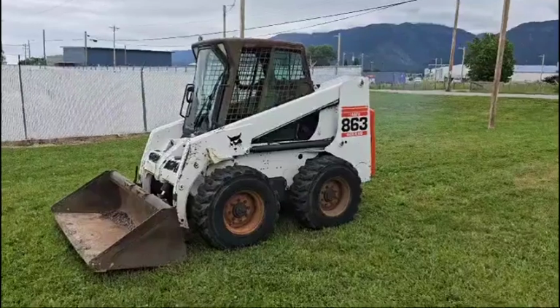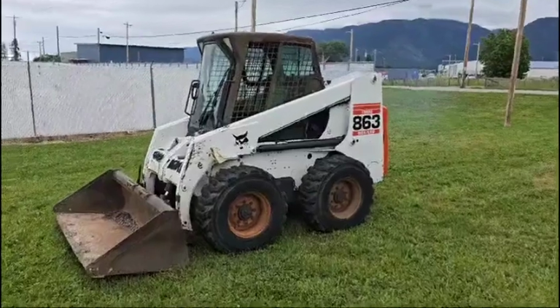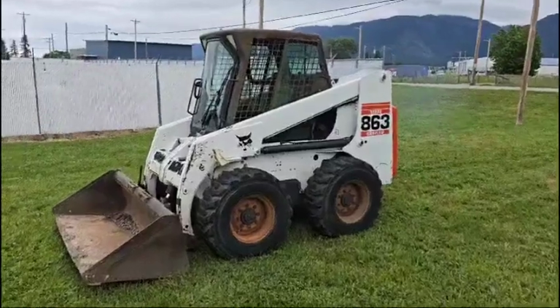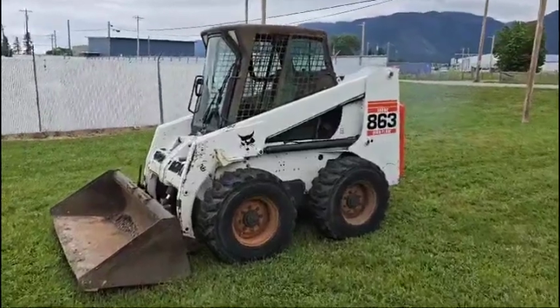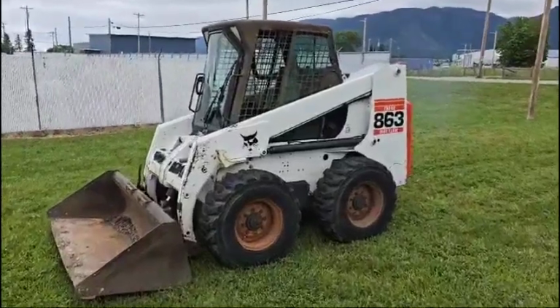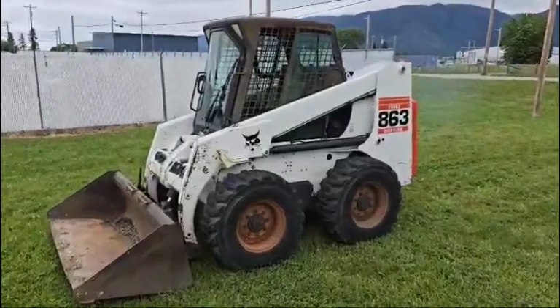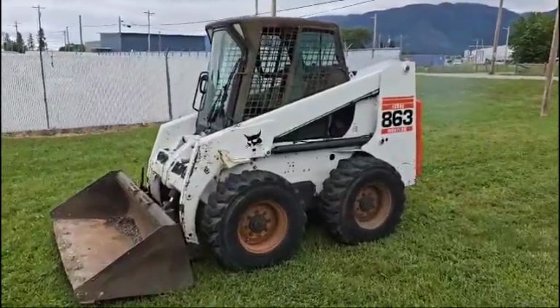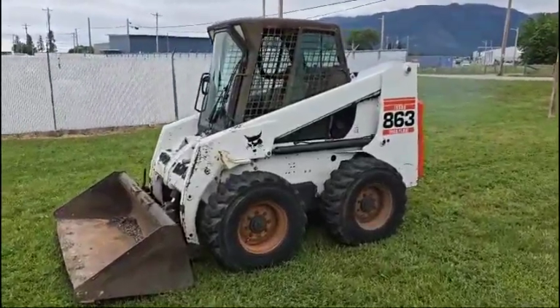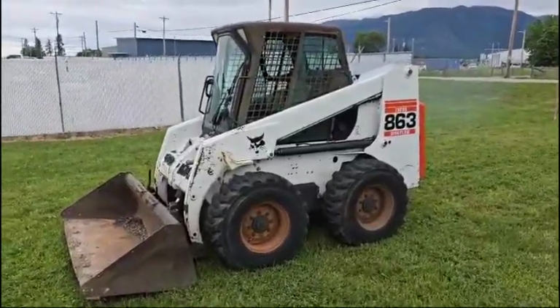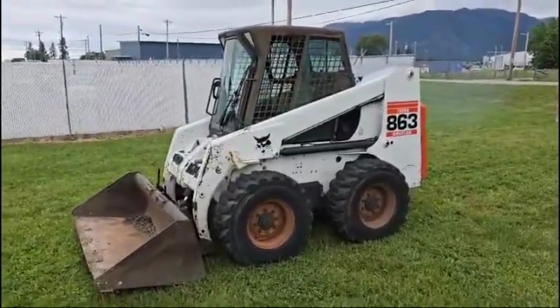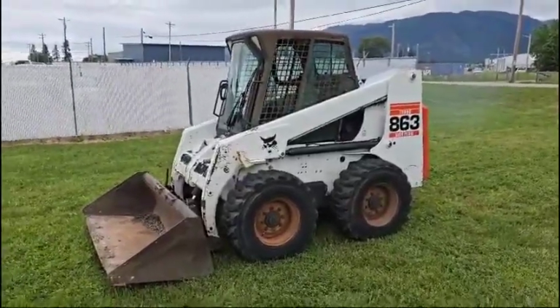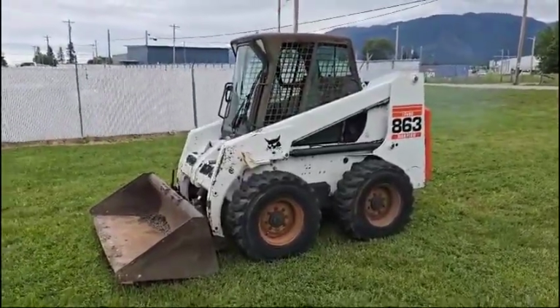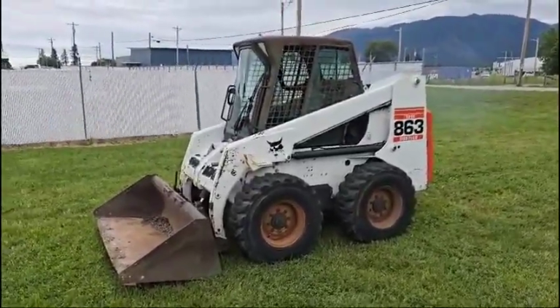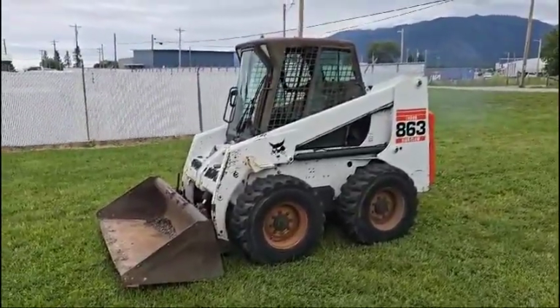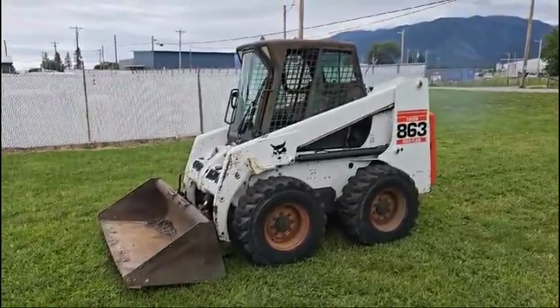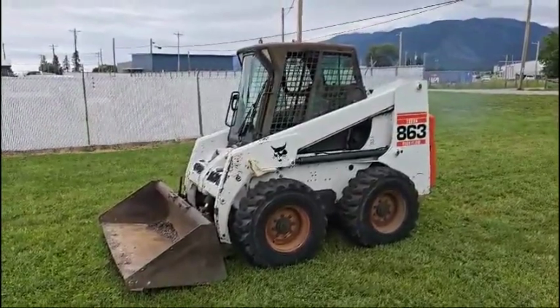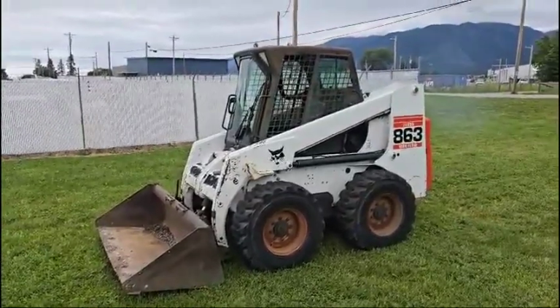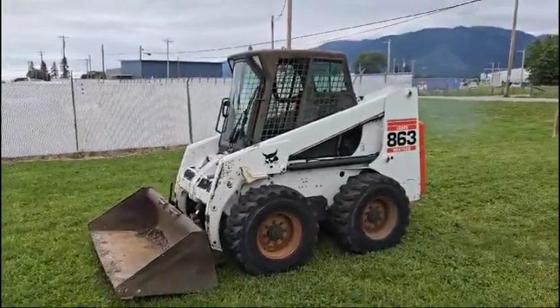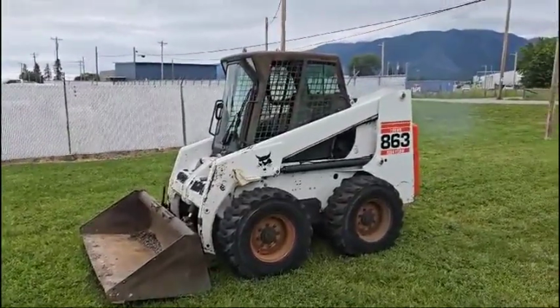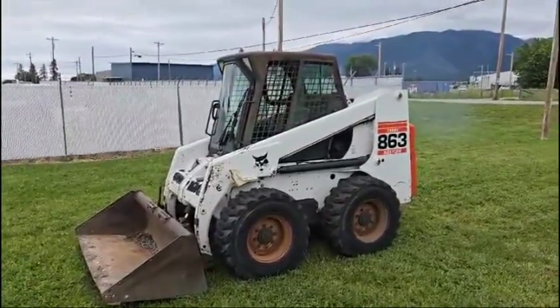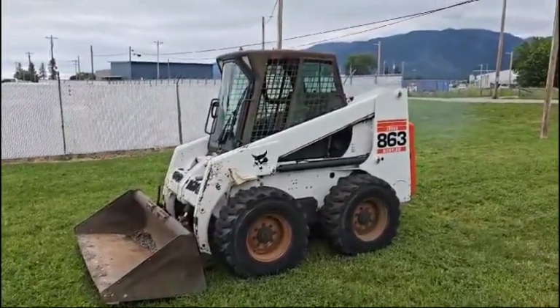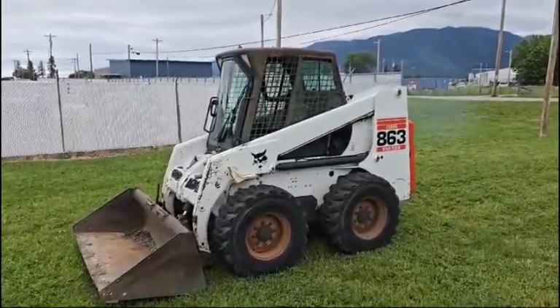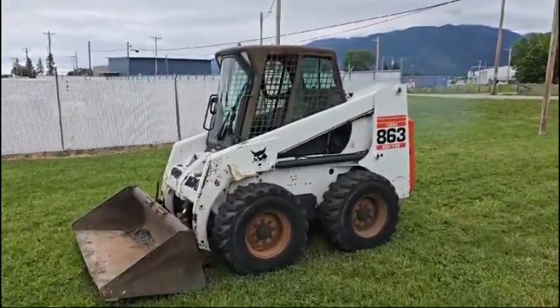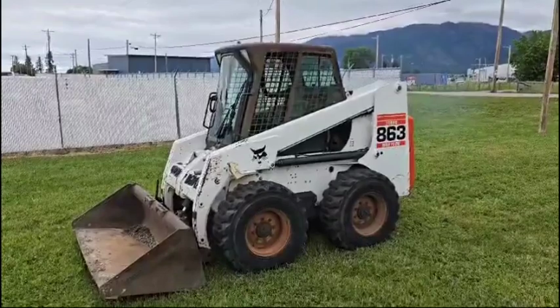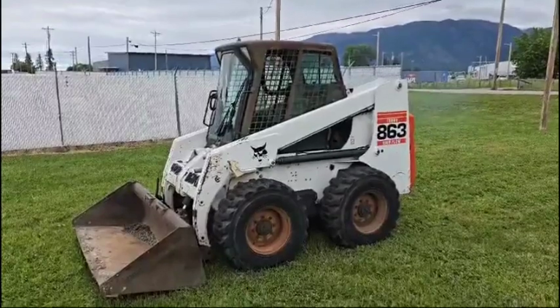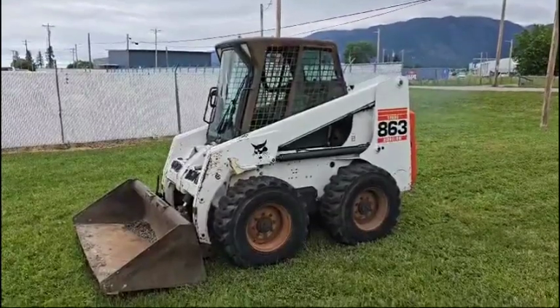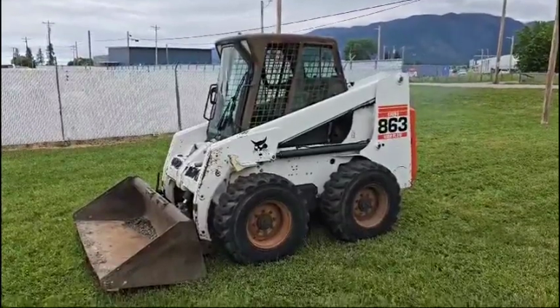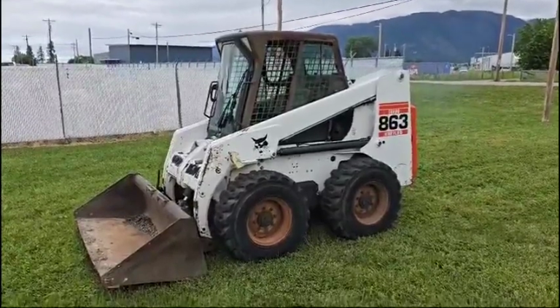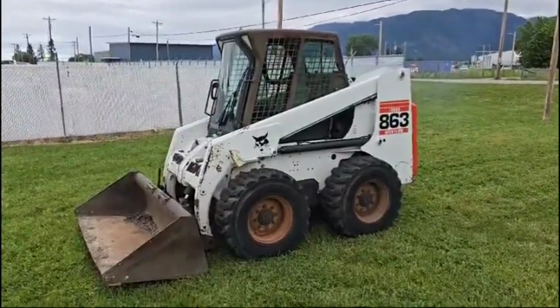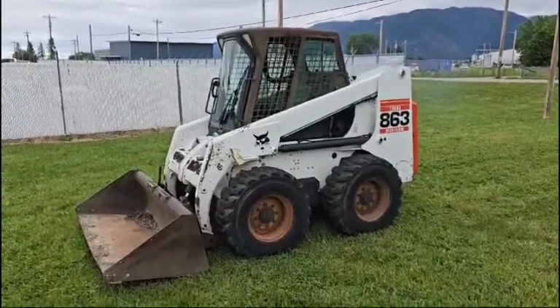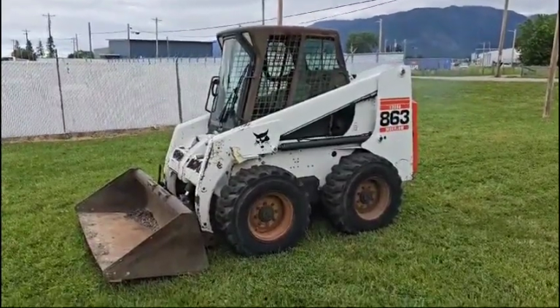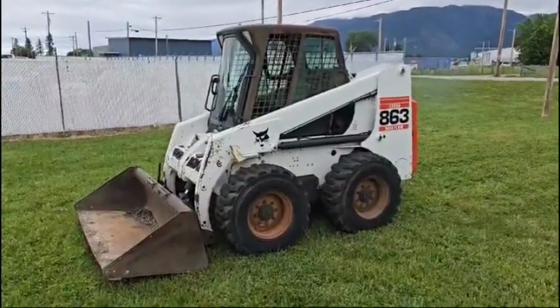Hi folks, it's Reid Tobel, Rivers West Auction and Auction Time. We're in Ronan, Montana, north of Missoula, listing this 2002 Bobcat 863 skid steer.